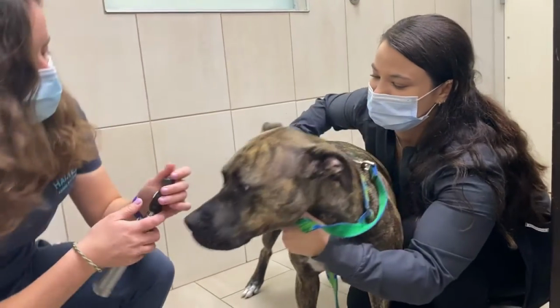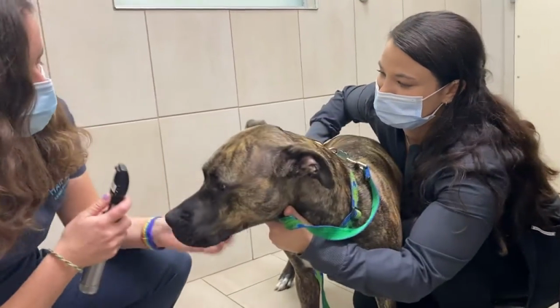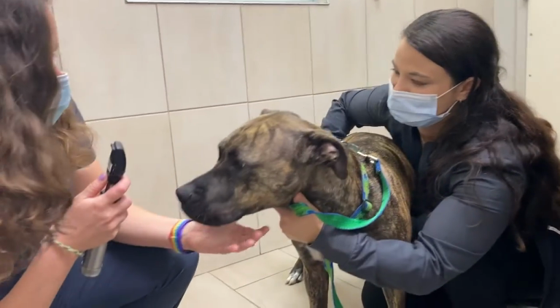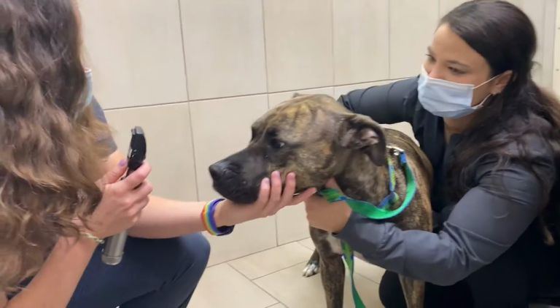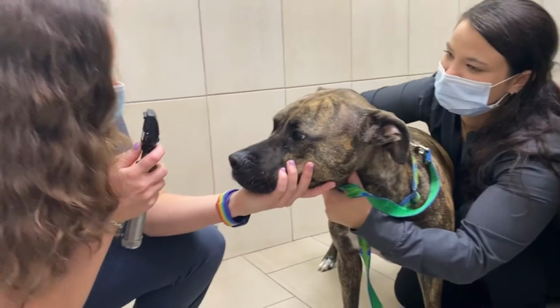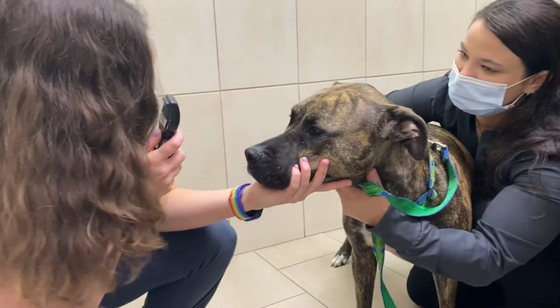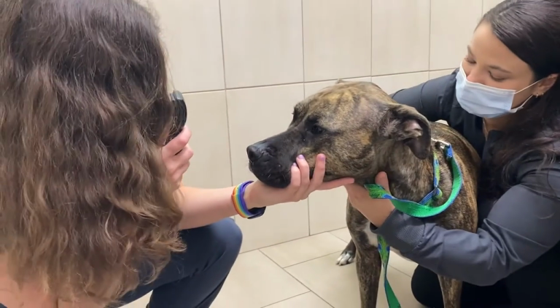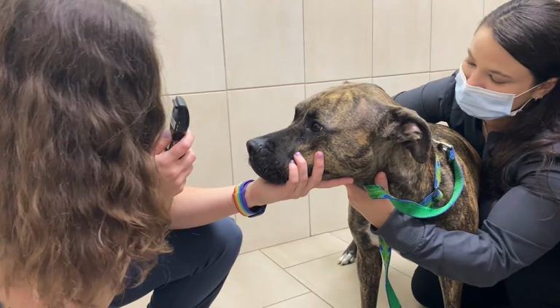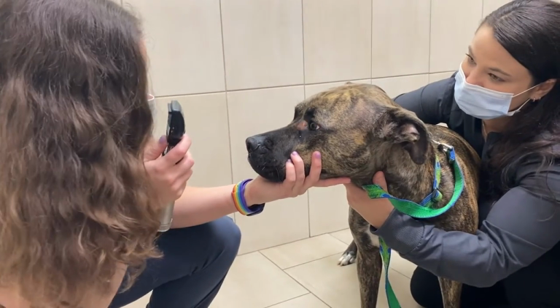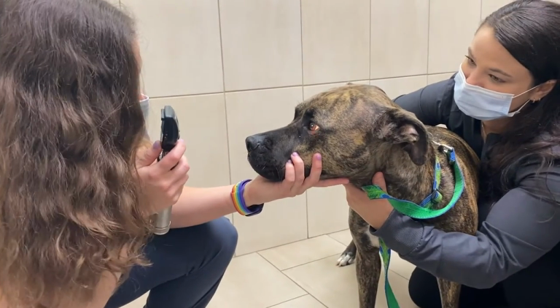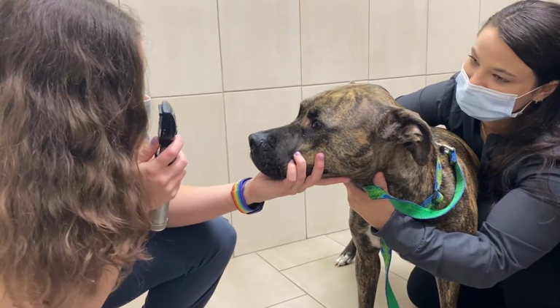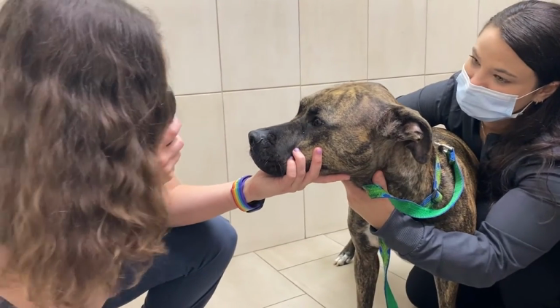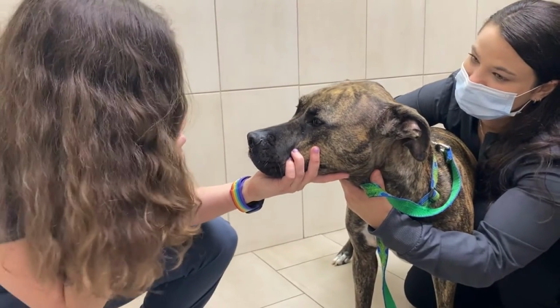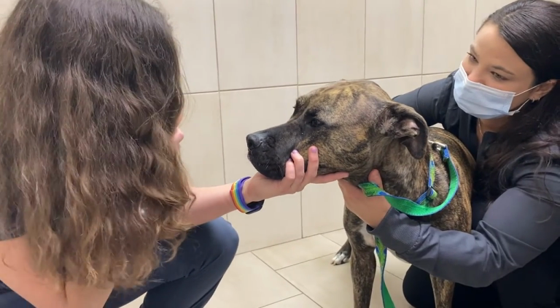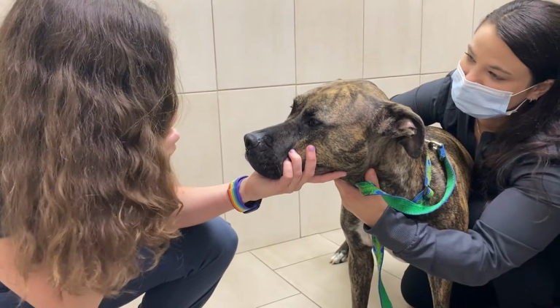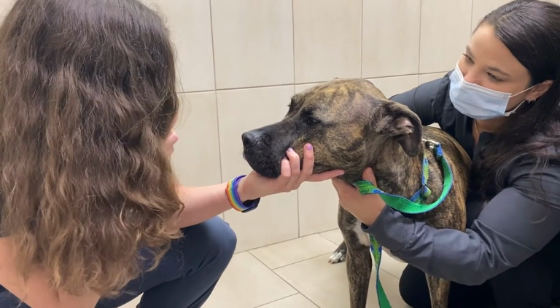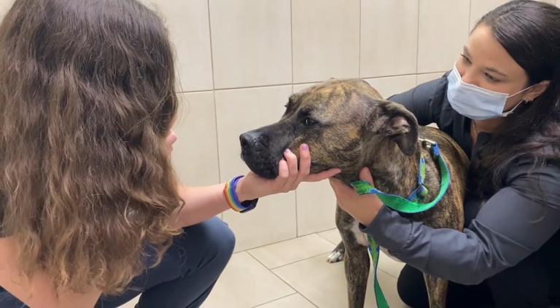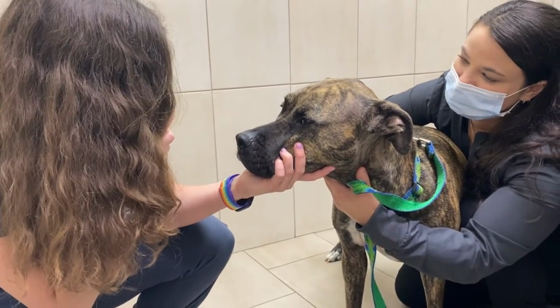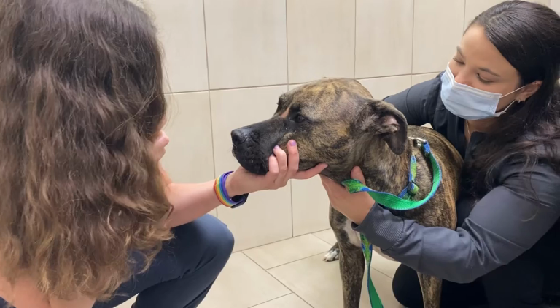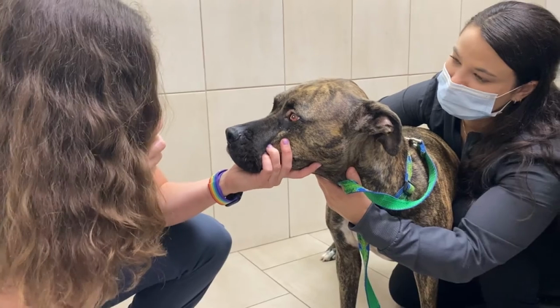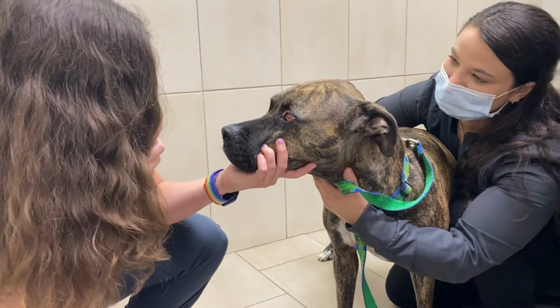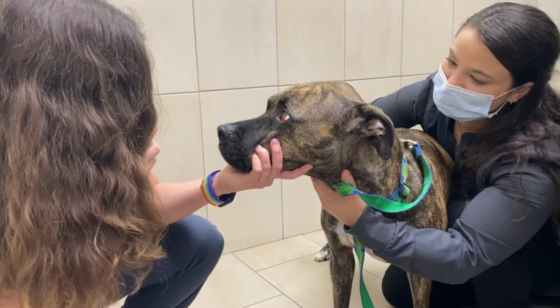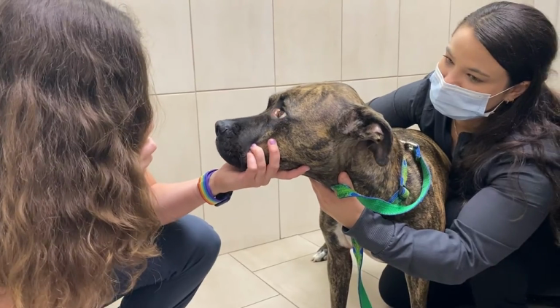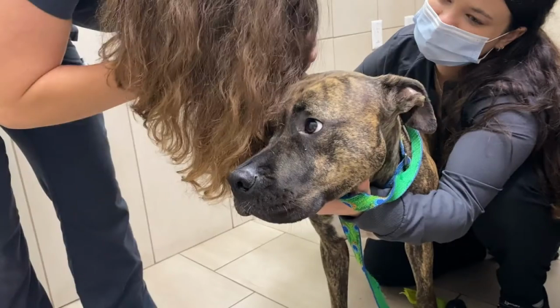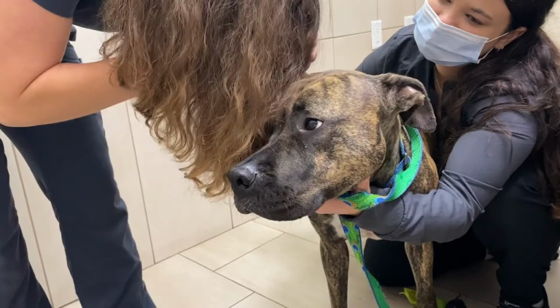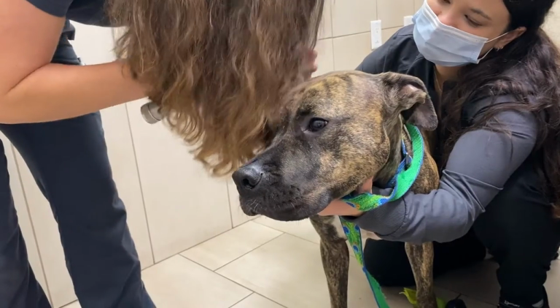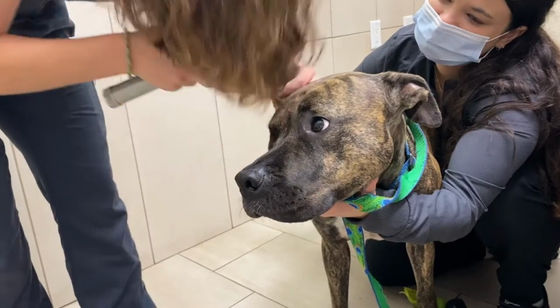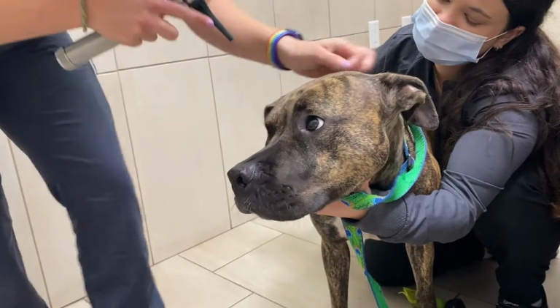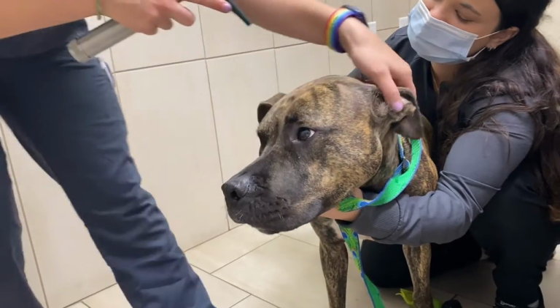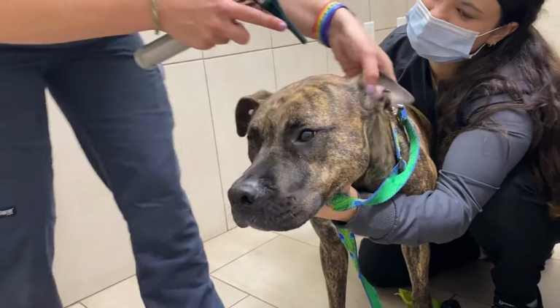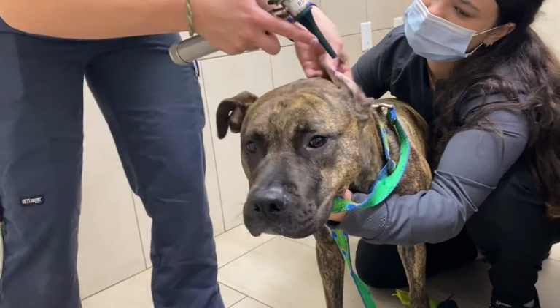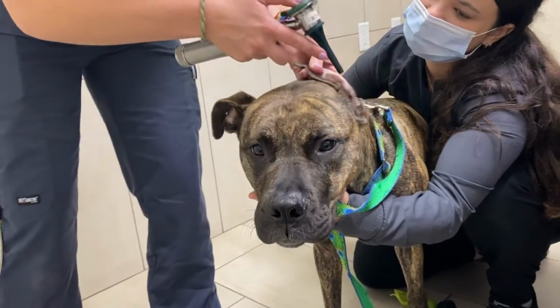Eyes are then examined for any age-related changes with the lenses, eyelid growths, and general appearance. Ears are assessed for signs of infection.